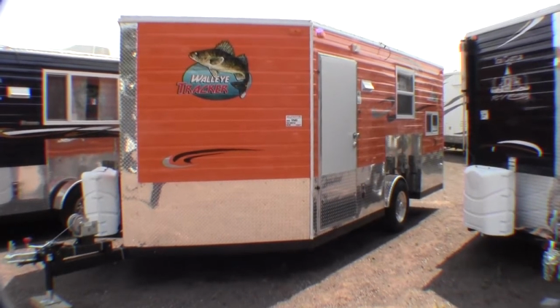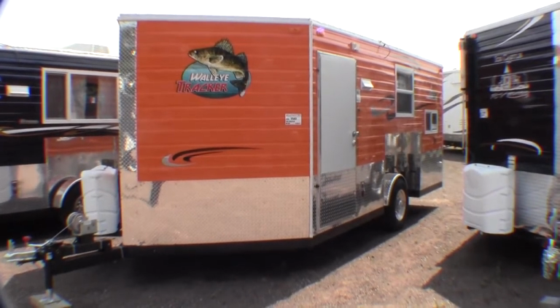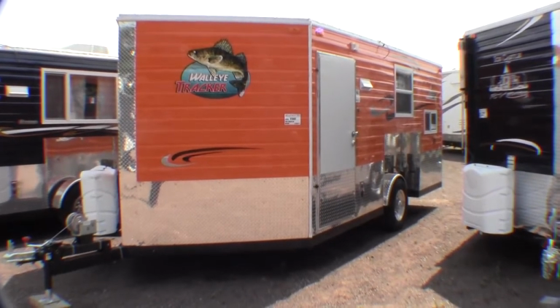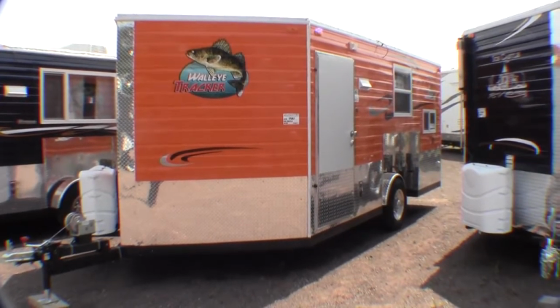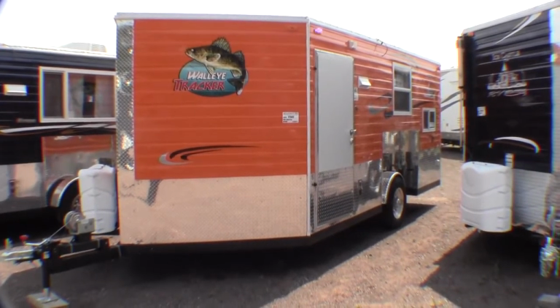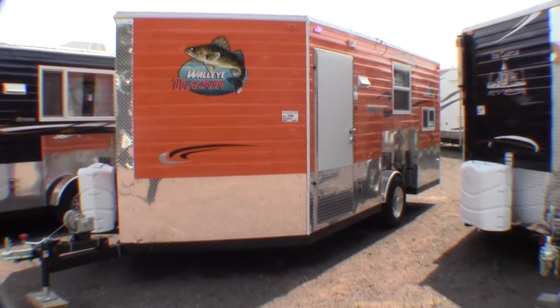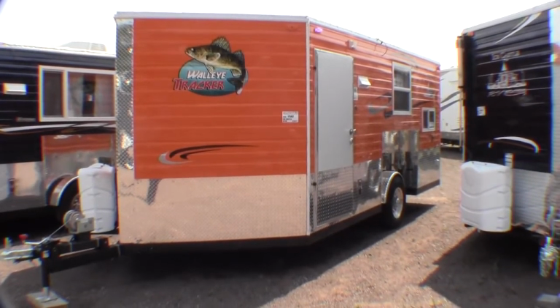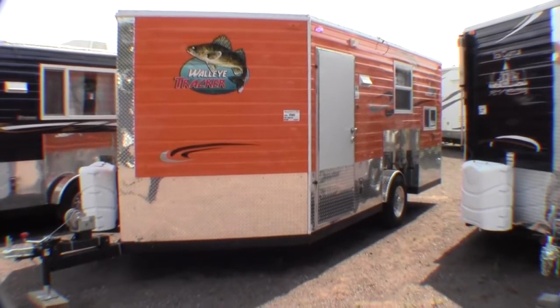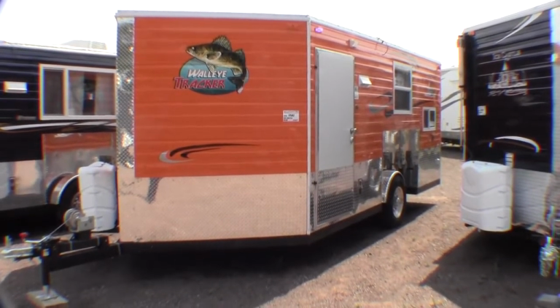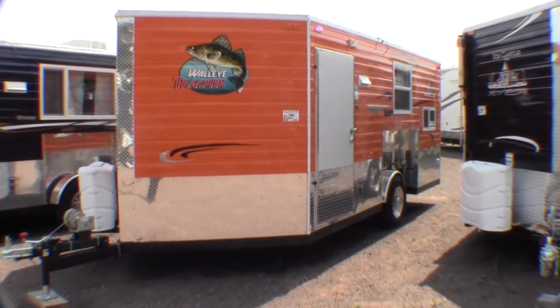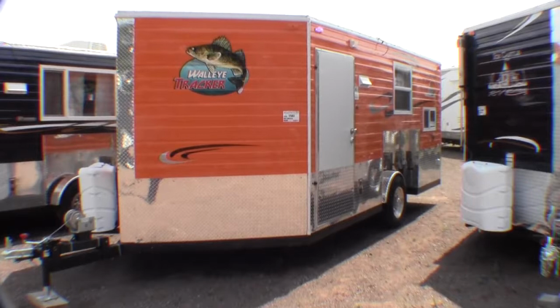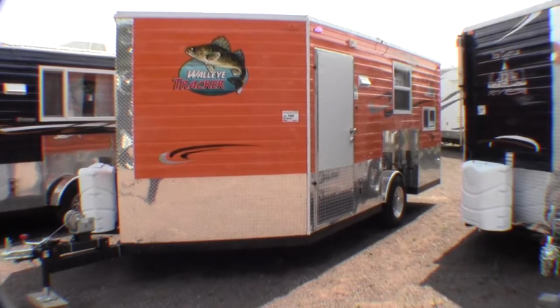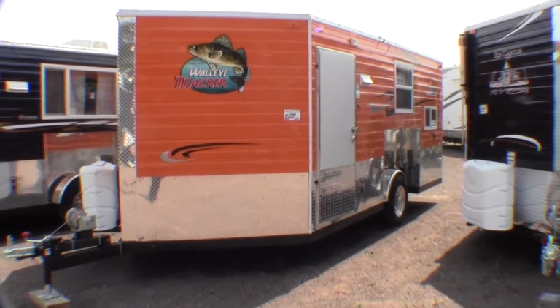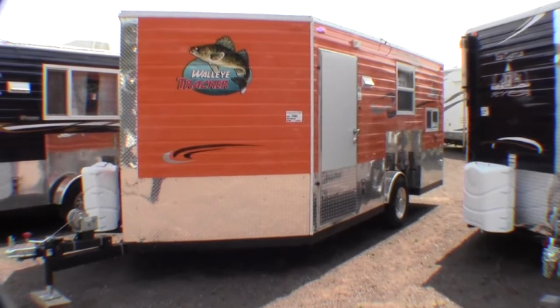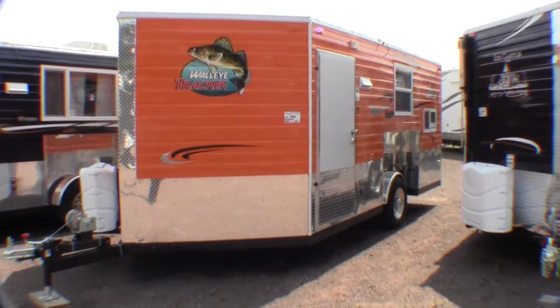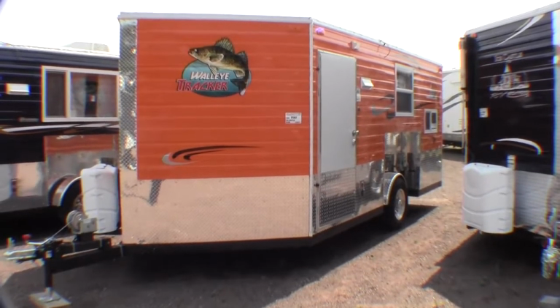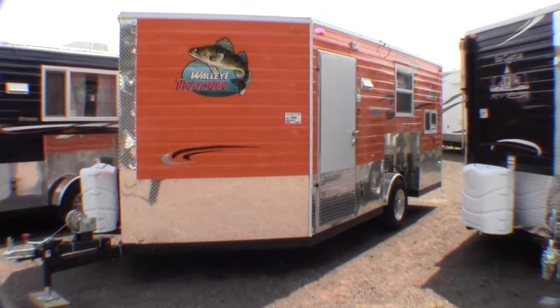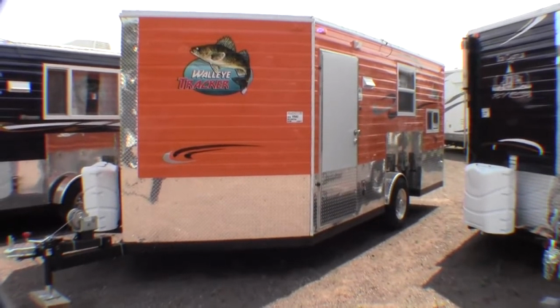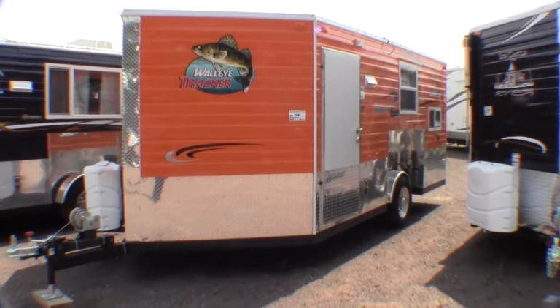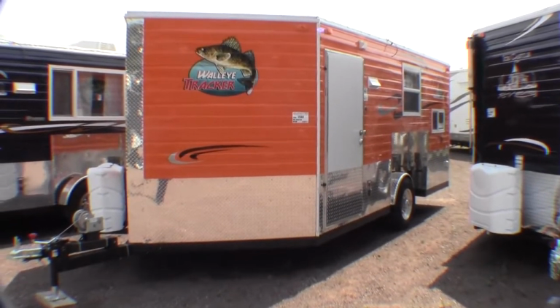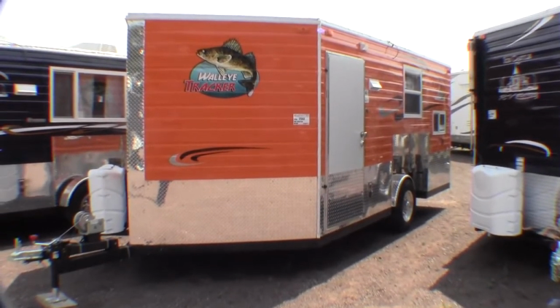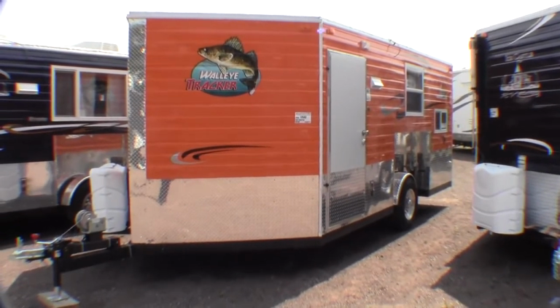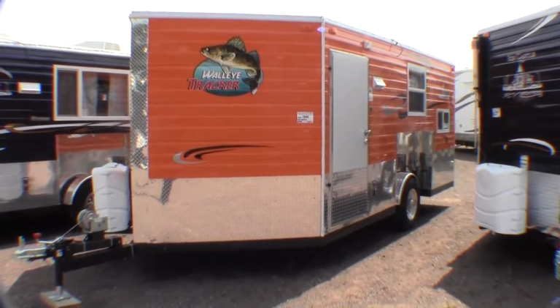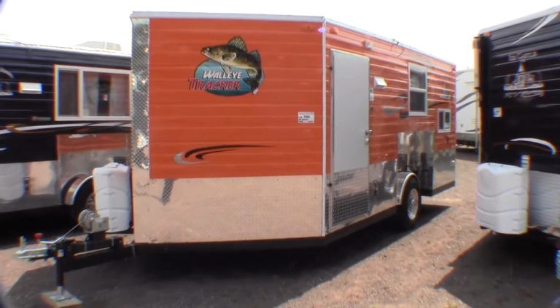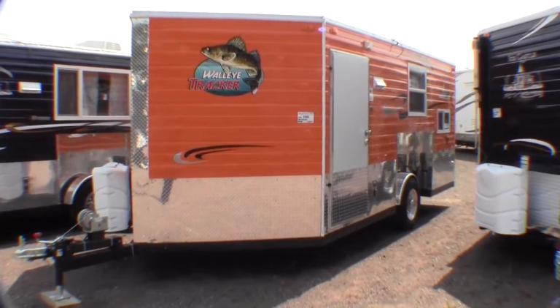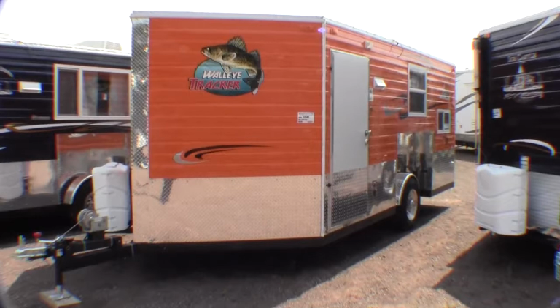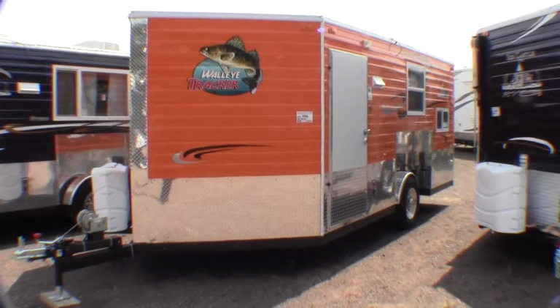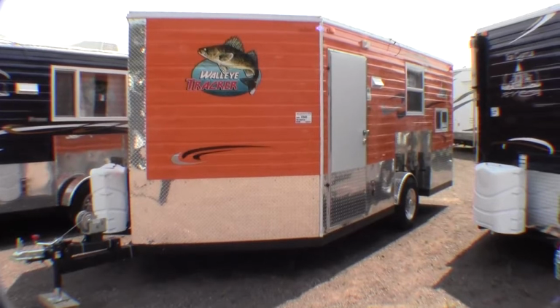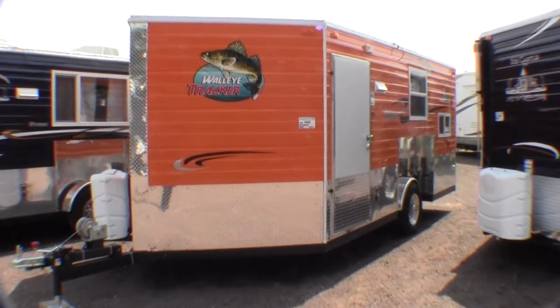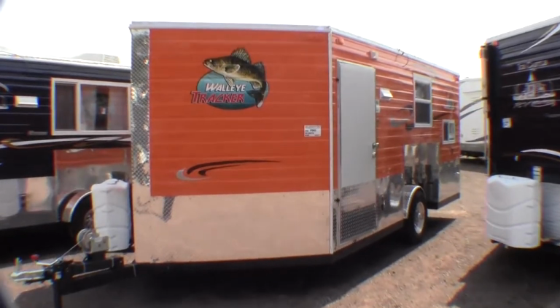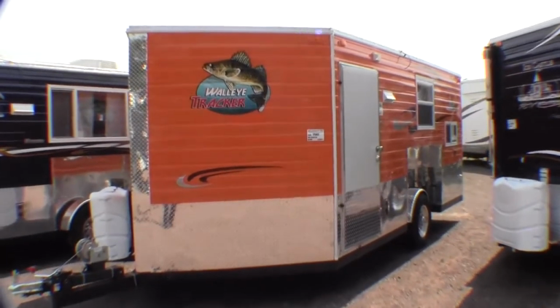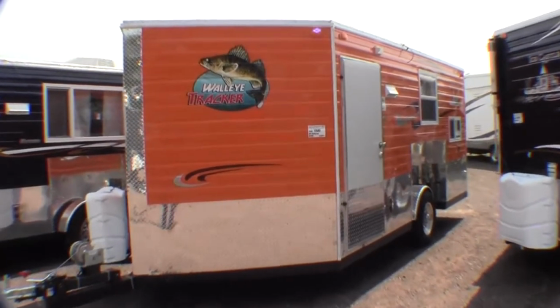Hello, my name is Andy Johnson, I'm at Bullion RV in beautiful sunny Duluth, Minnesota. Today I'd like to take a little bit of time and do a short video of our 2015 Ice Castle Walleye Tracker.